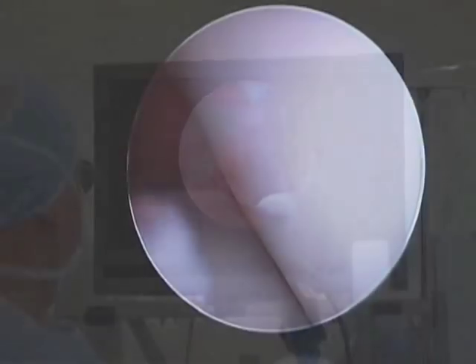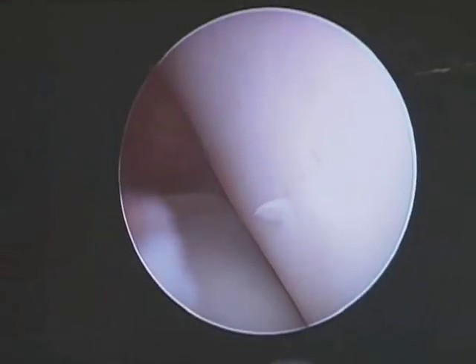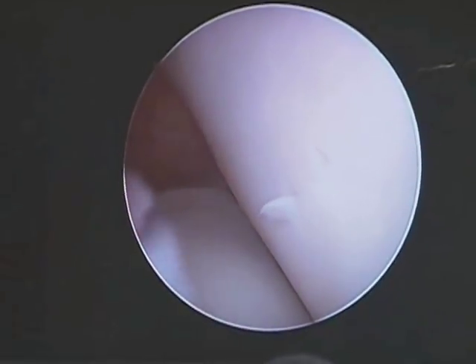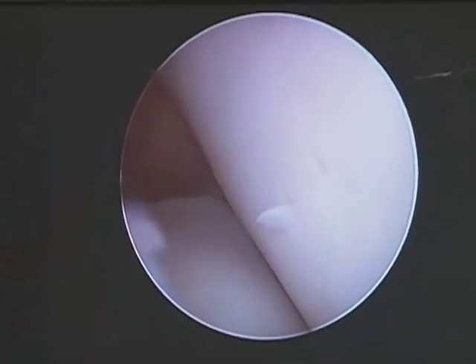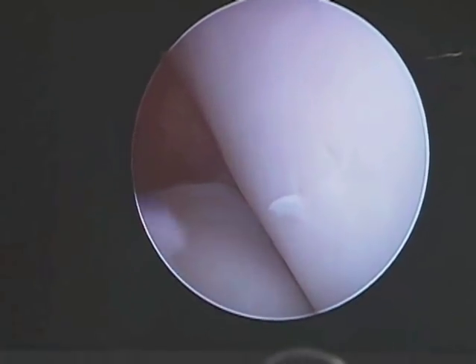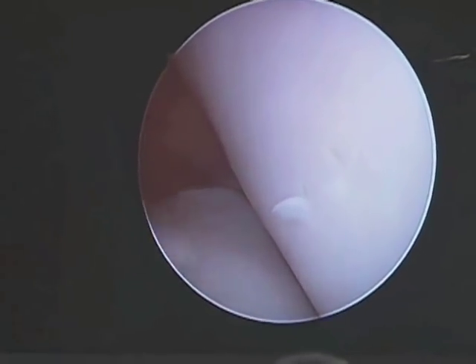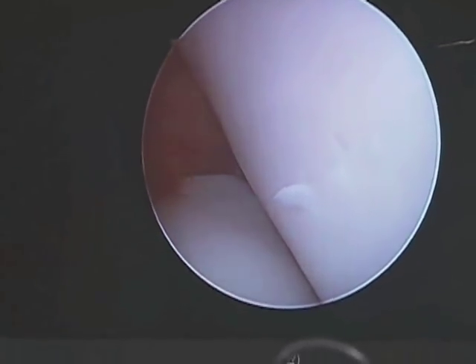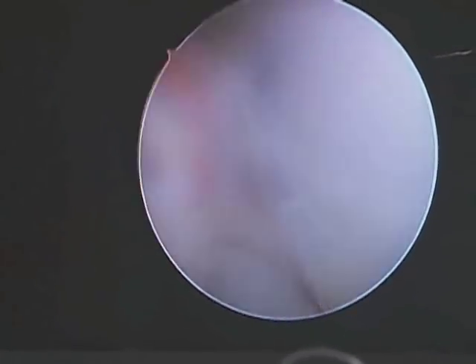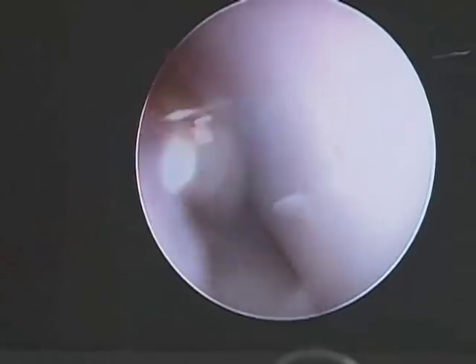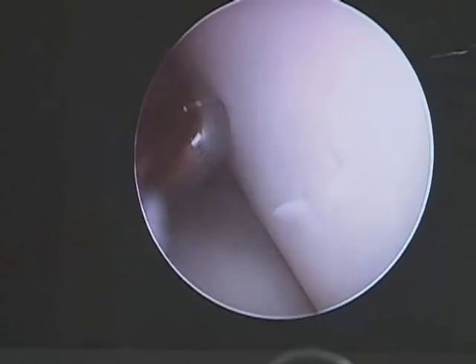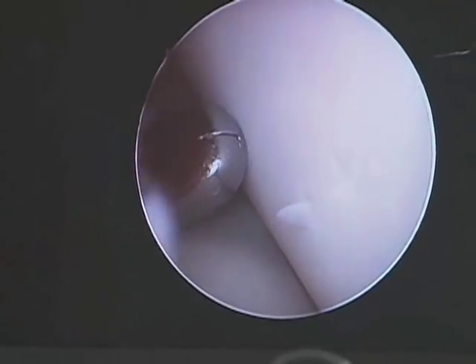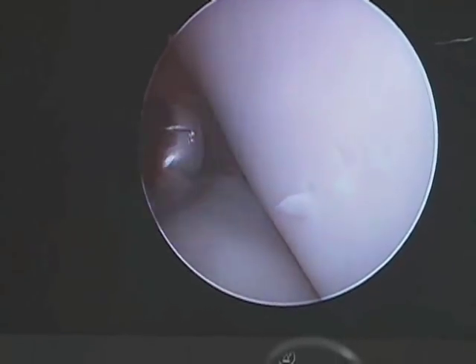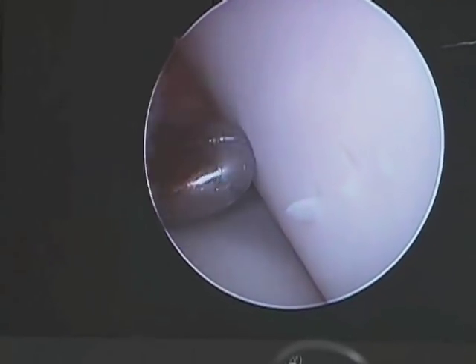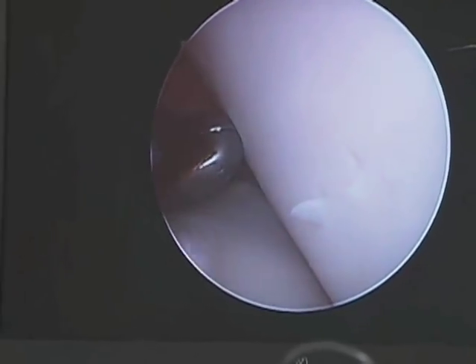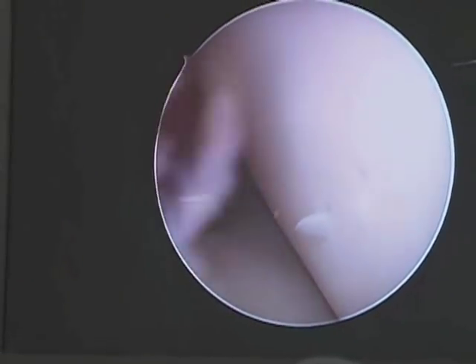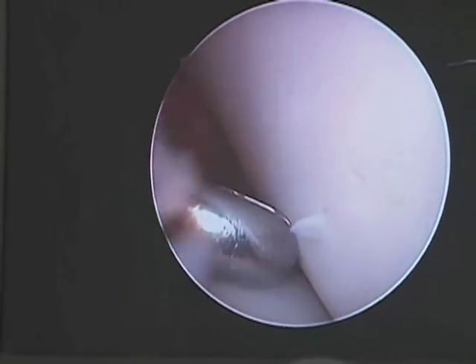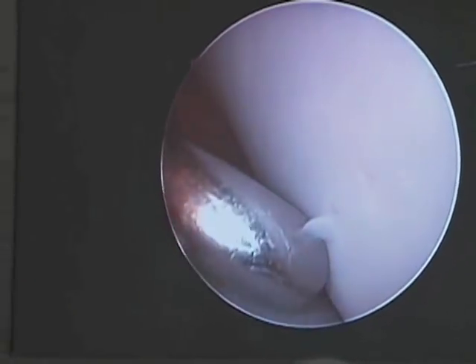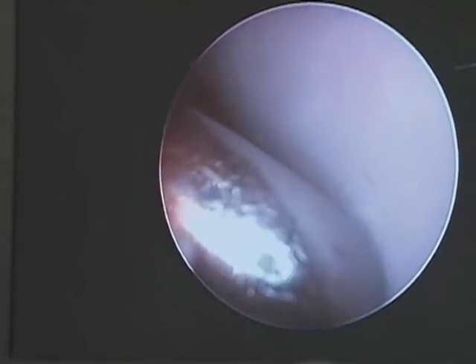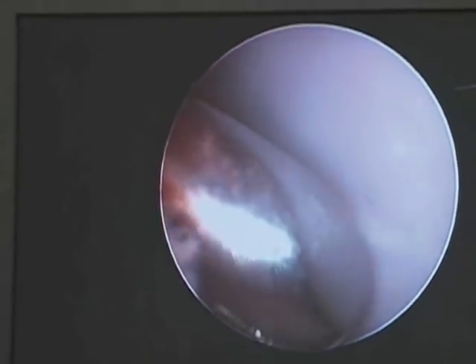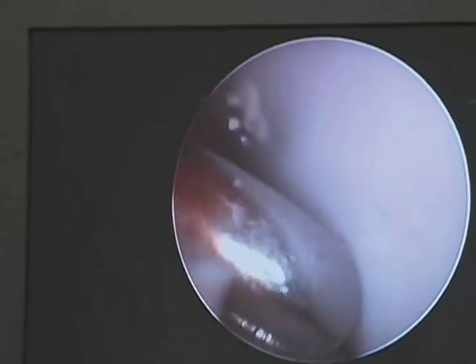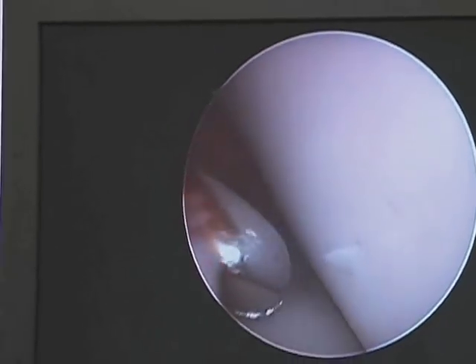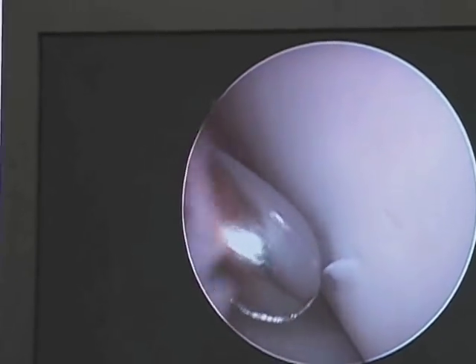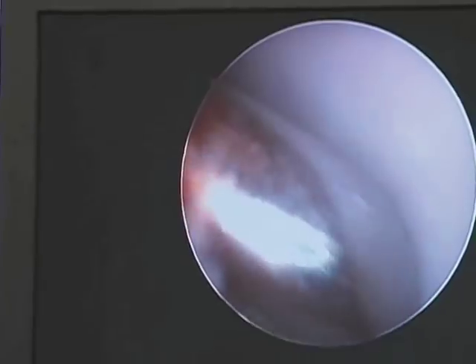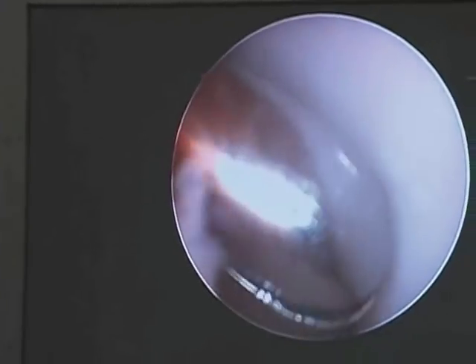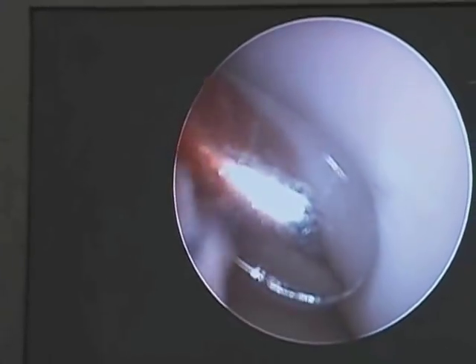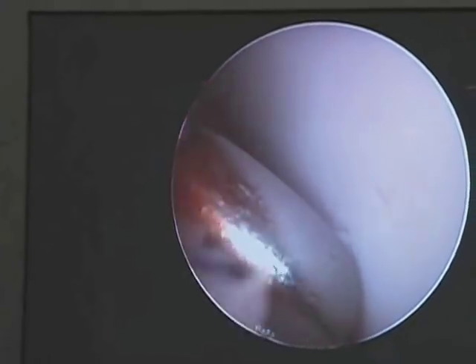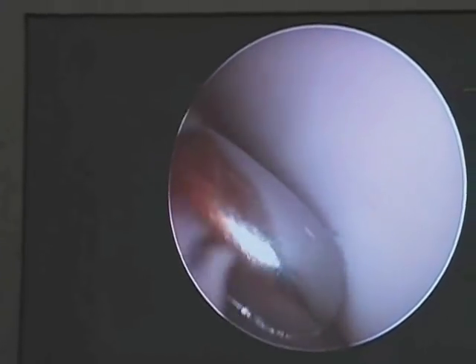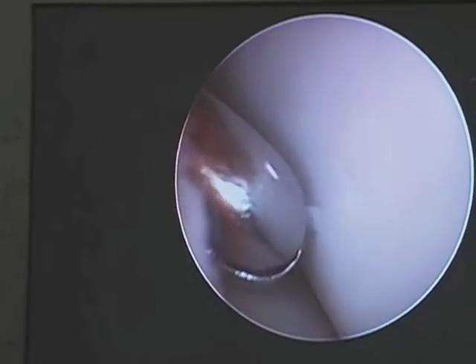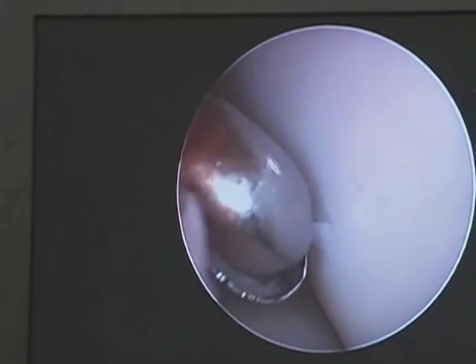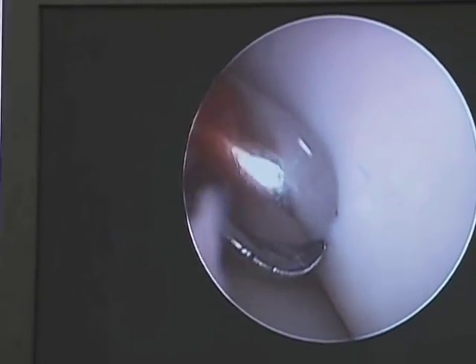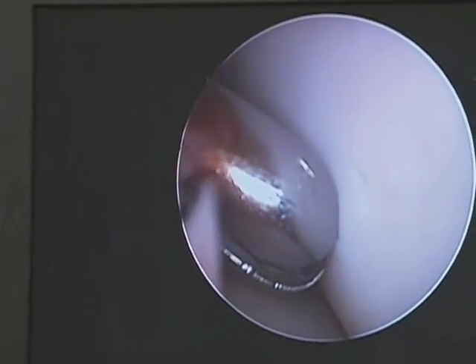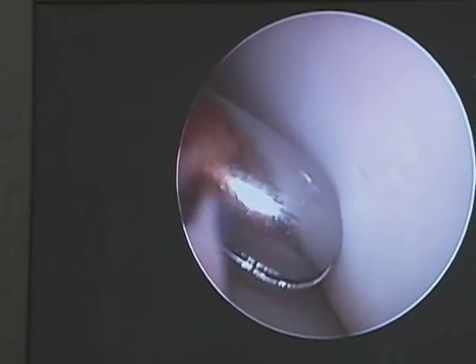The good thing about this joint is the color of the cartilage — very white, should be opaque. The joint that starts to get arthritis, this surface becomes yellow and furry looking, which we call fibrillation.